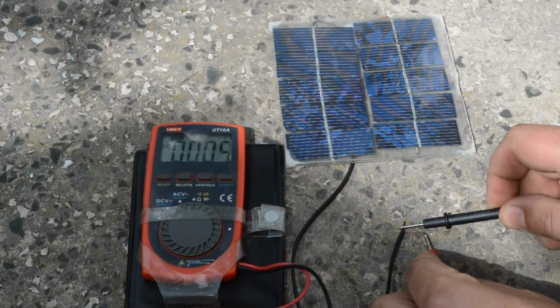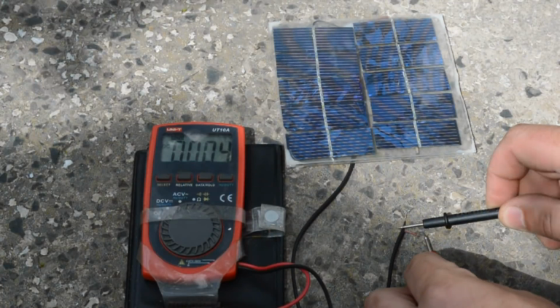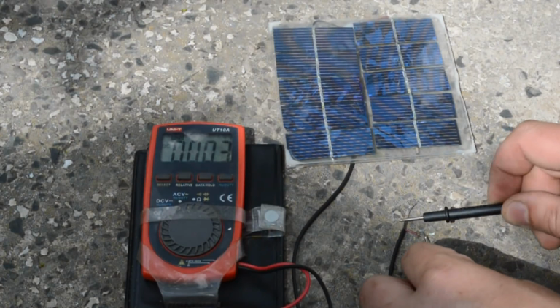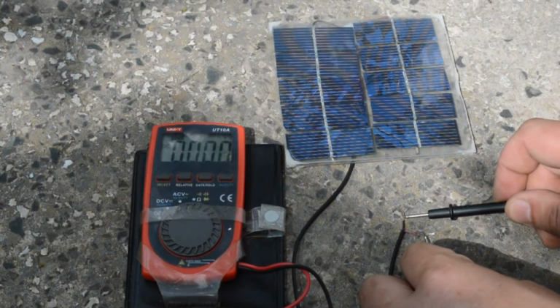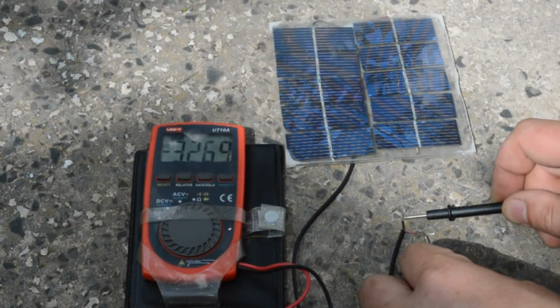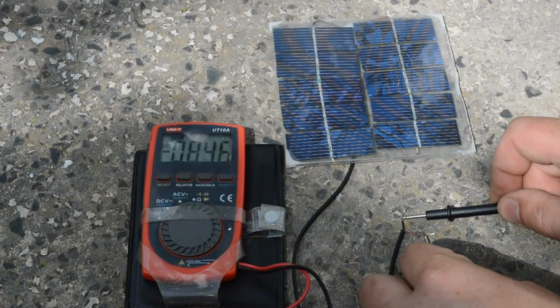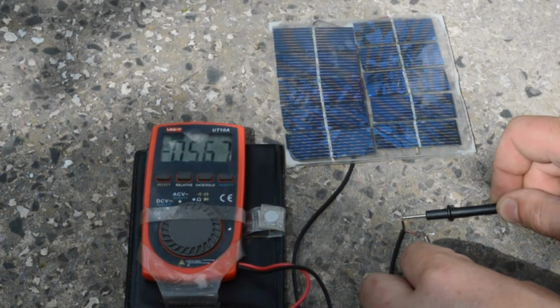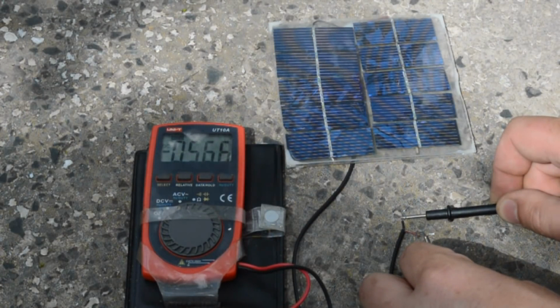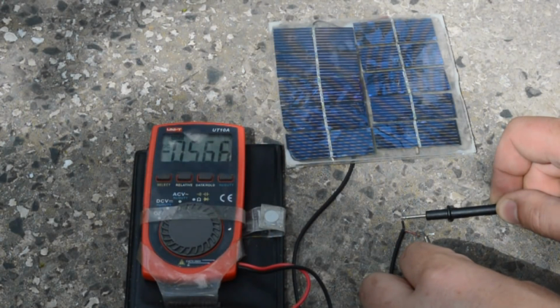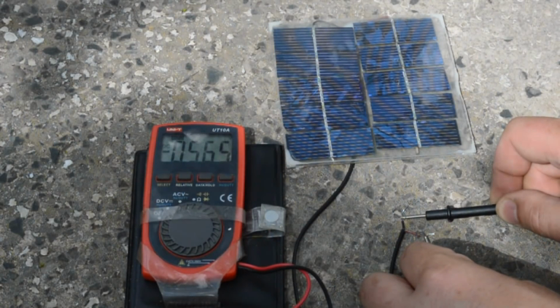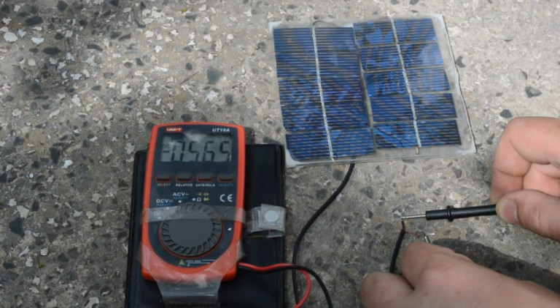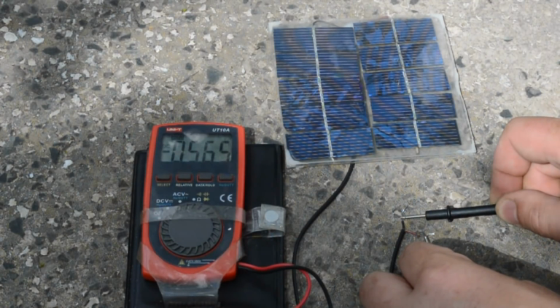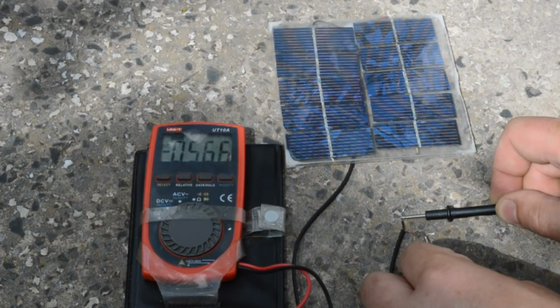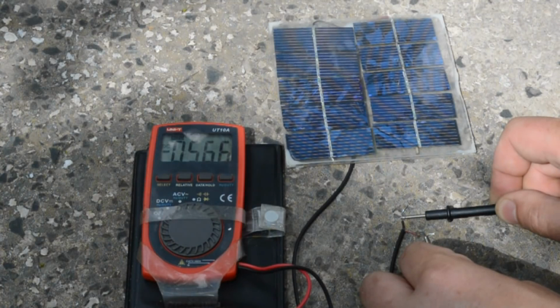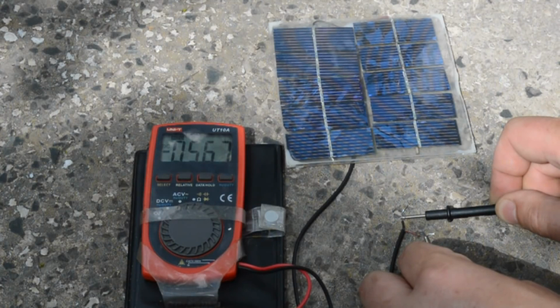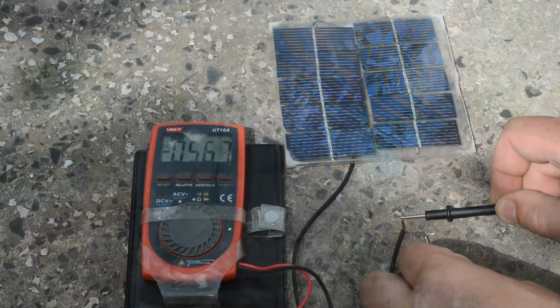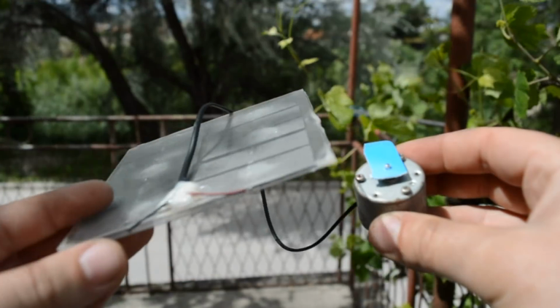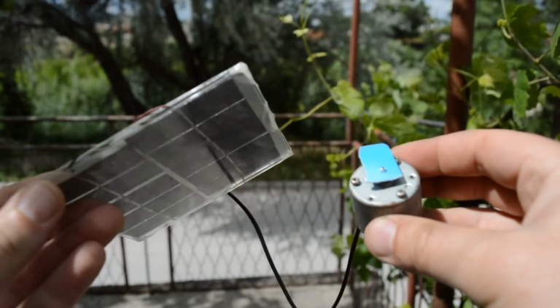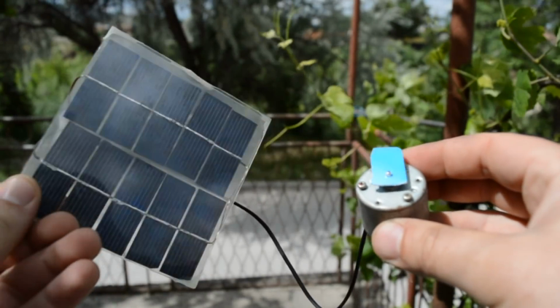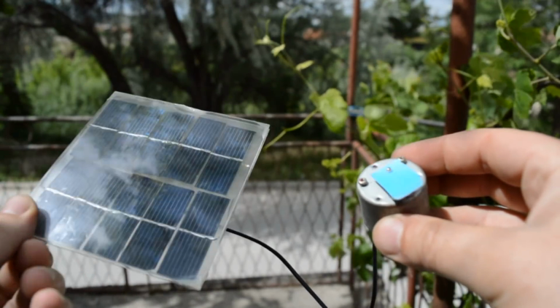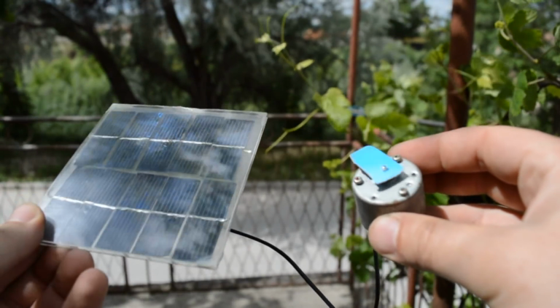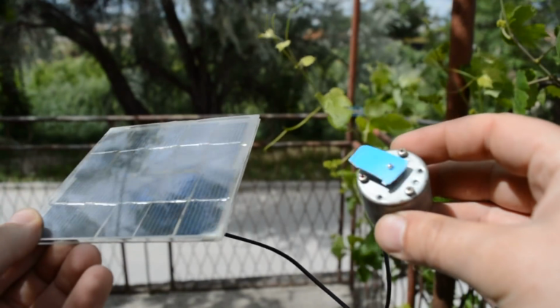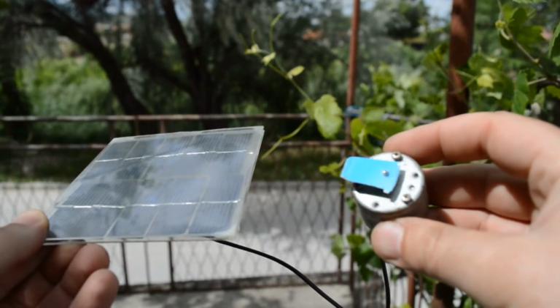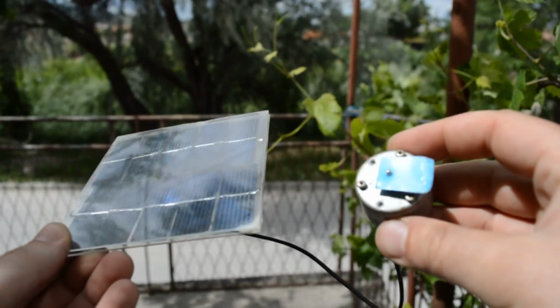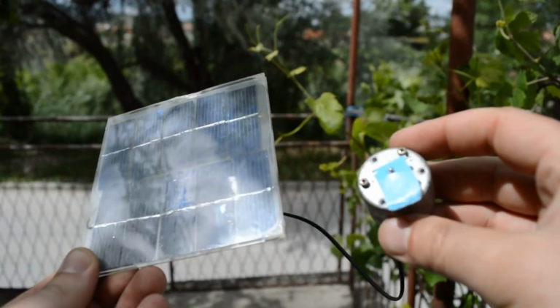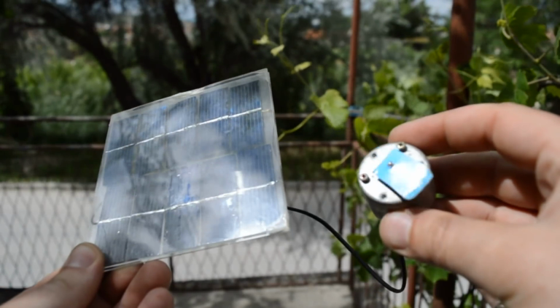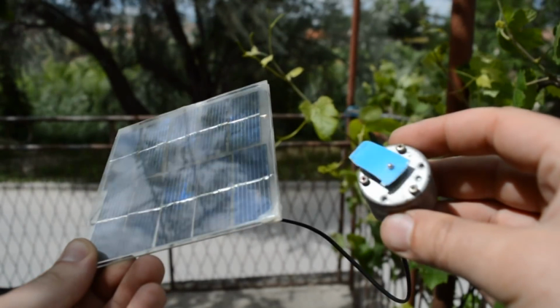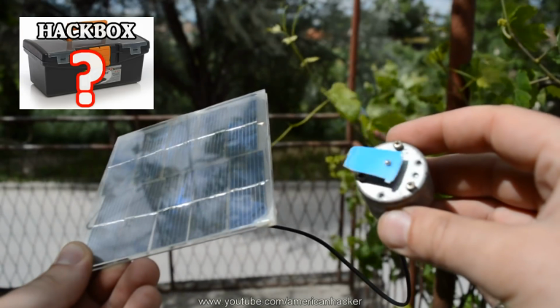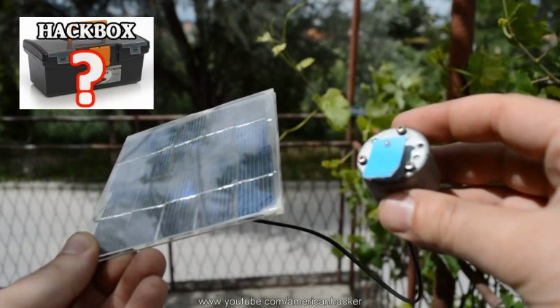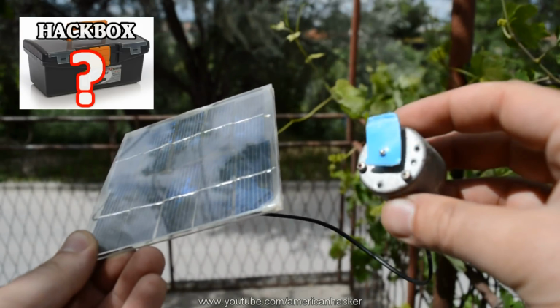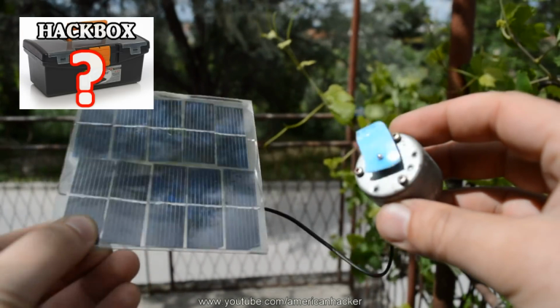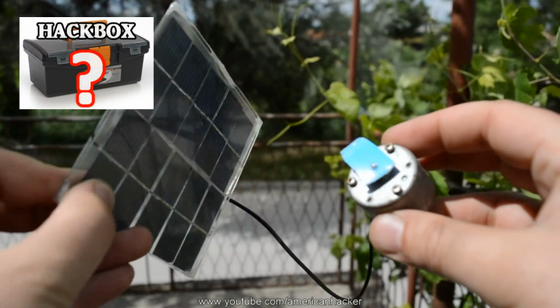I make a small solar panel that gives 5 volts and can deliver 500mA — that is enough for charging a phone or charging a power bank. This solar panel I'm gonna use in my next big project, Hackbox.